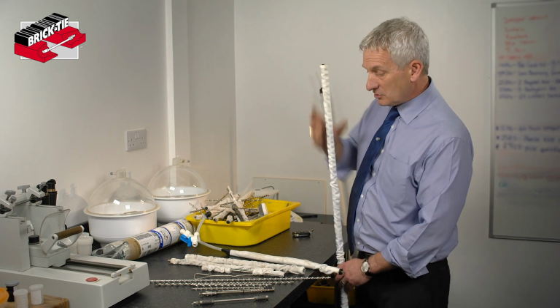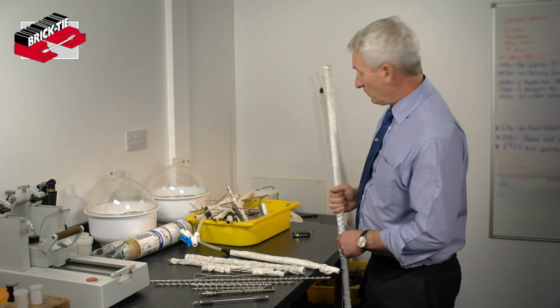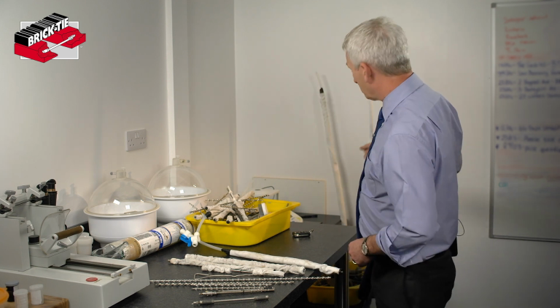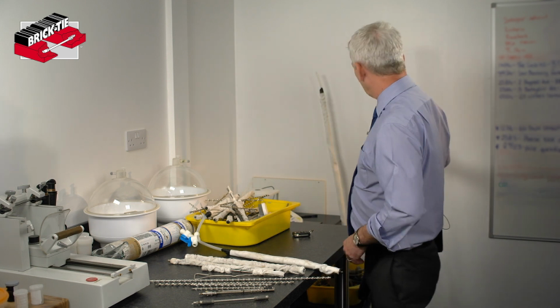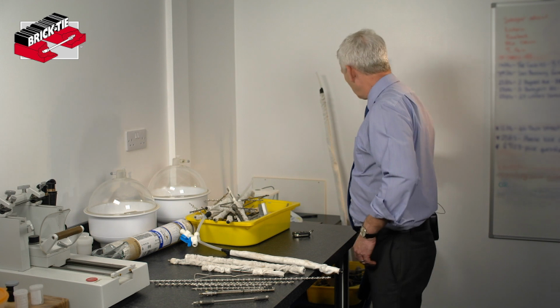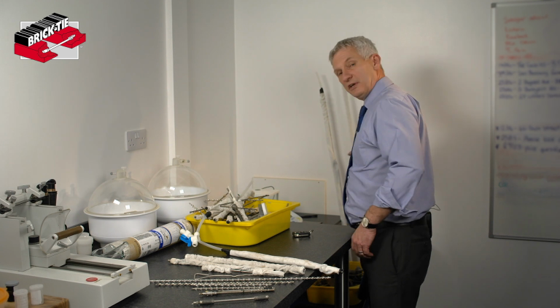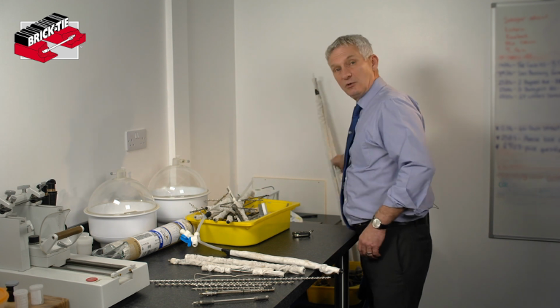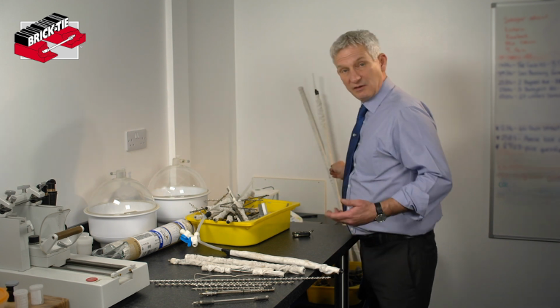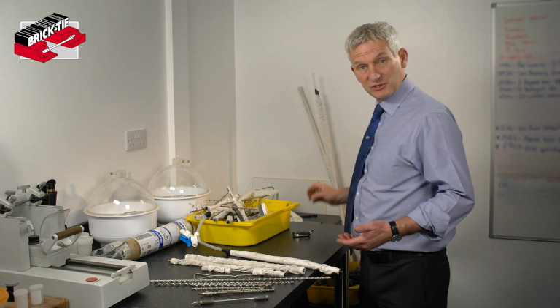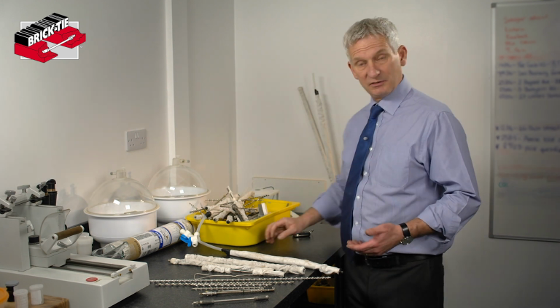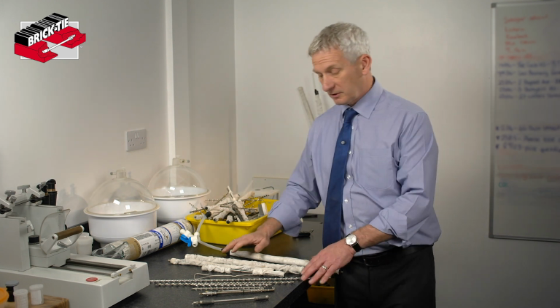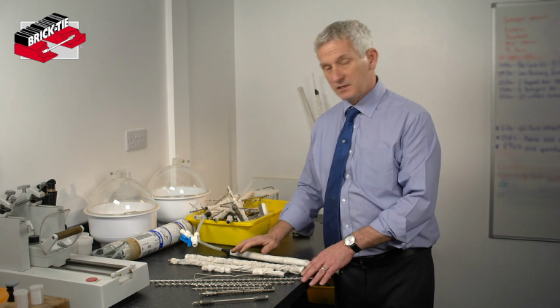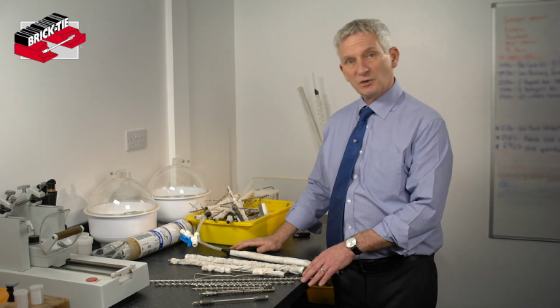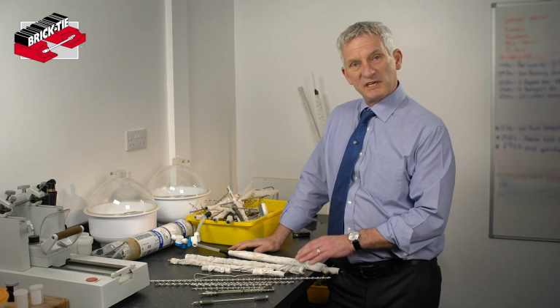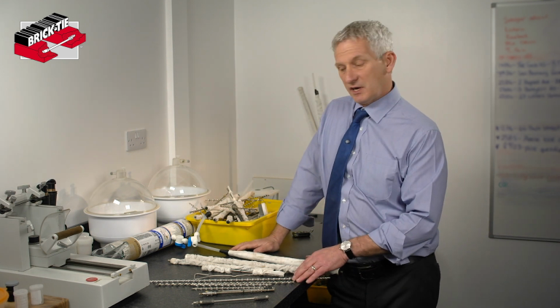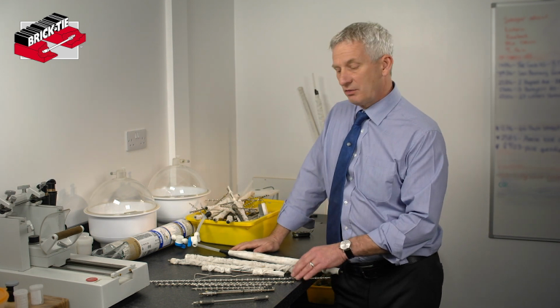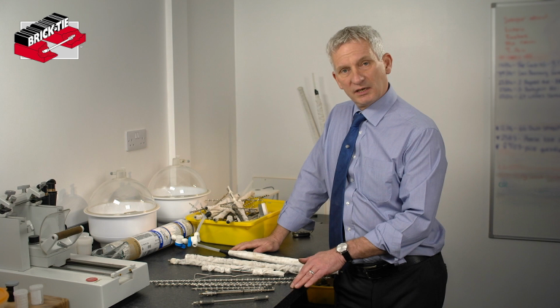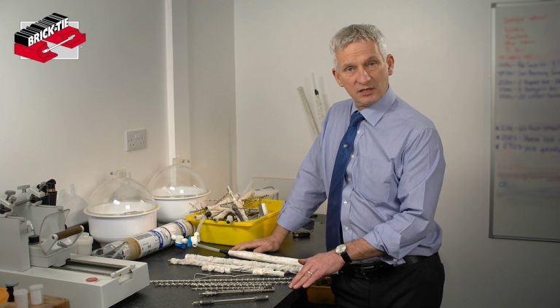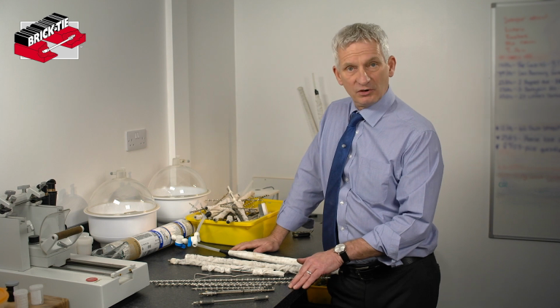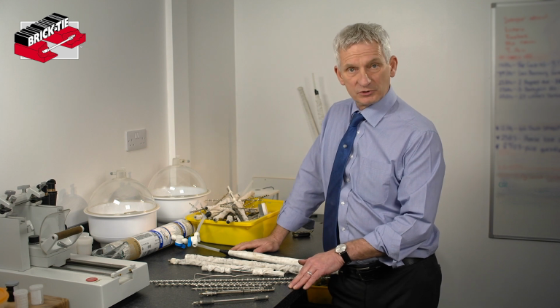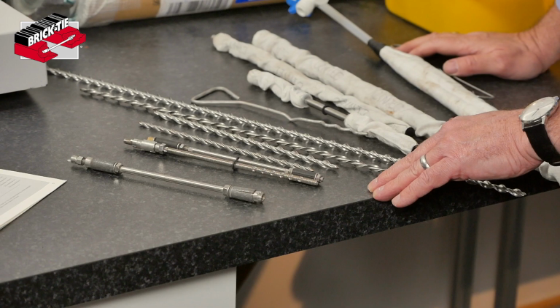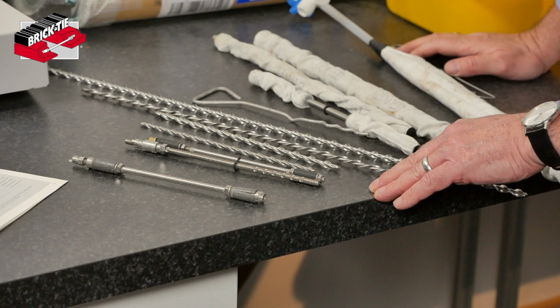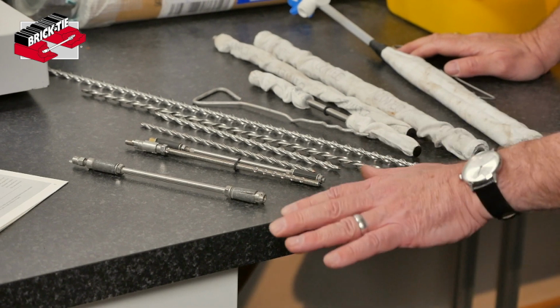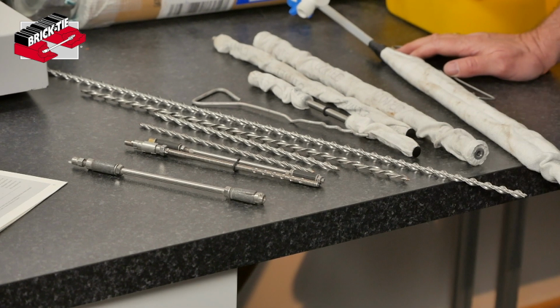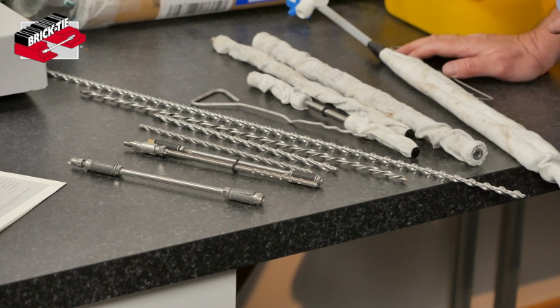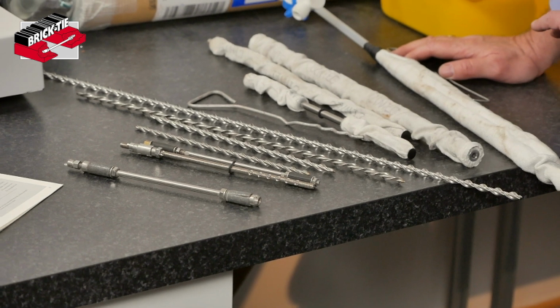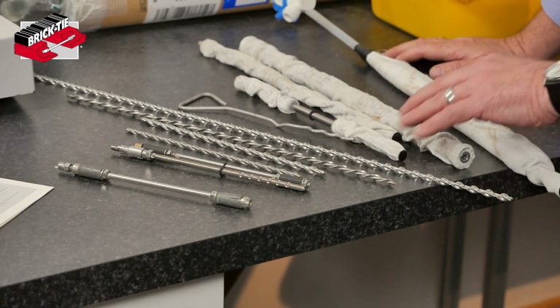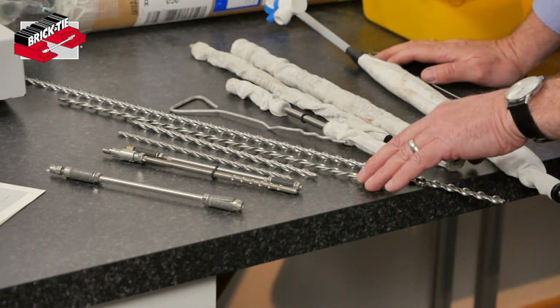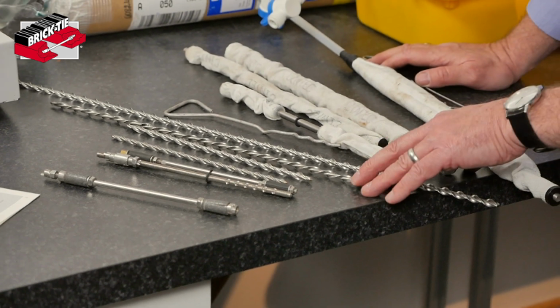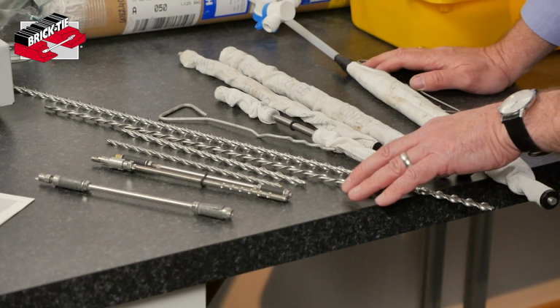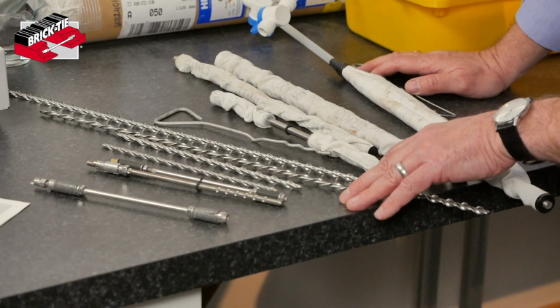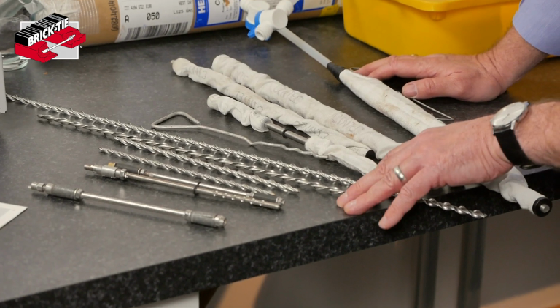So what you're assured of when Brick Tie come along having done a survey for you is that we'll specify the right tie for your house. That may be any one of these, and we'll test it and we'll make sure it works.